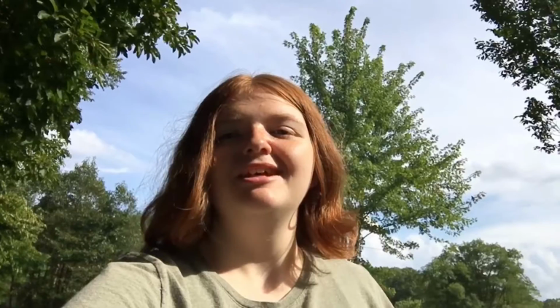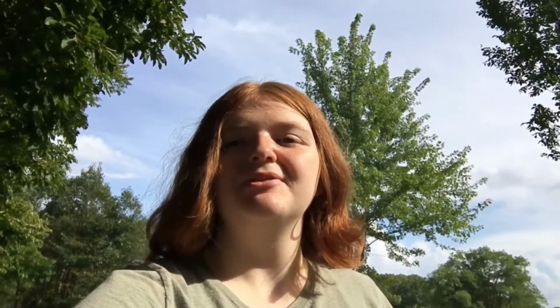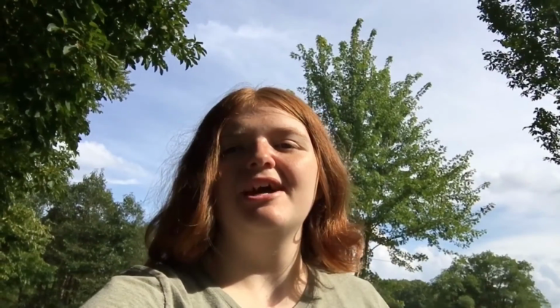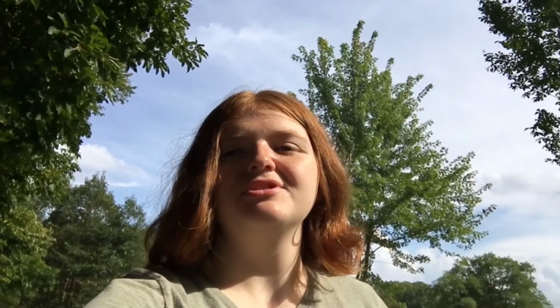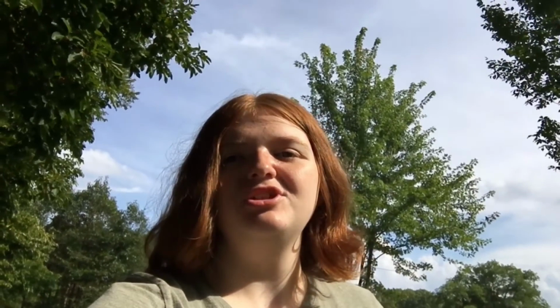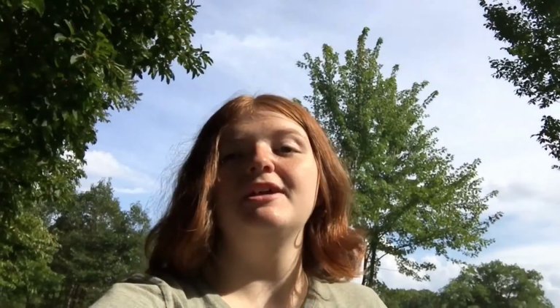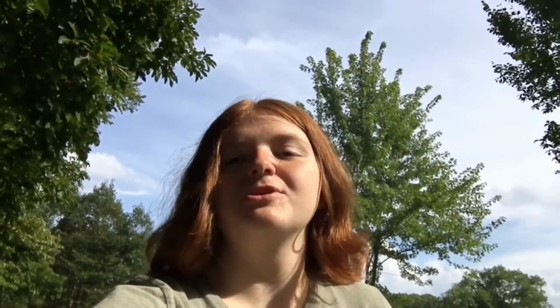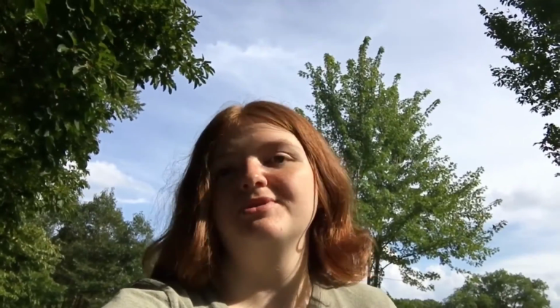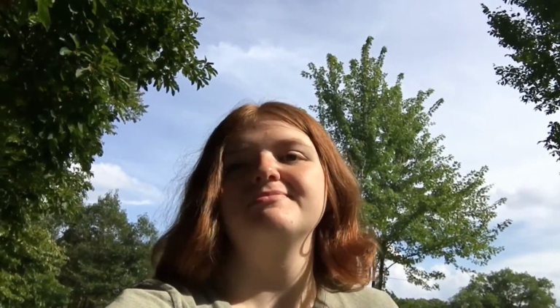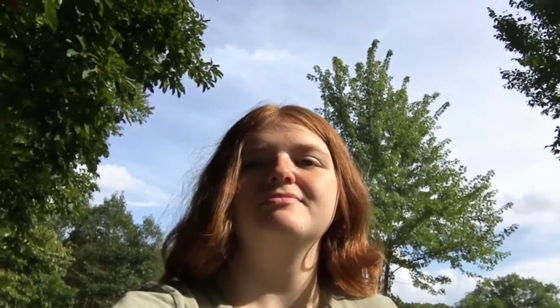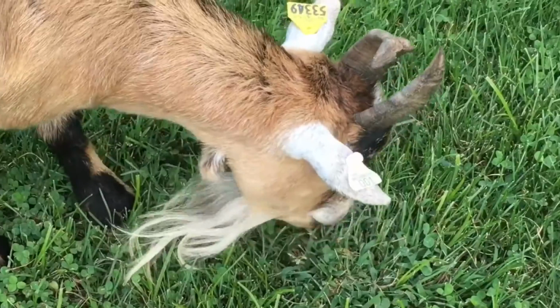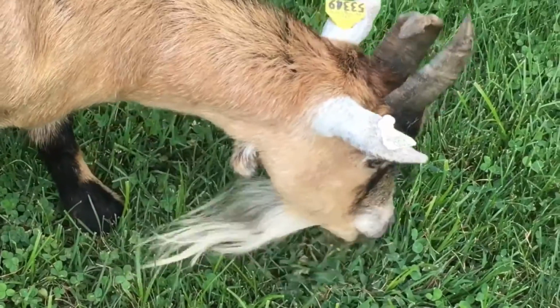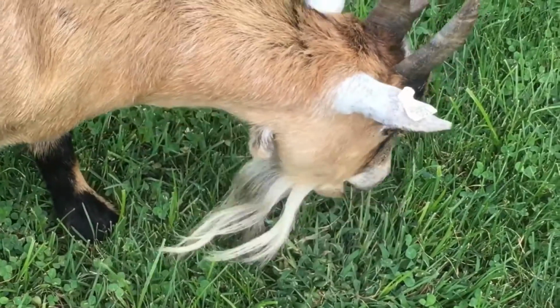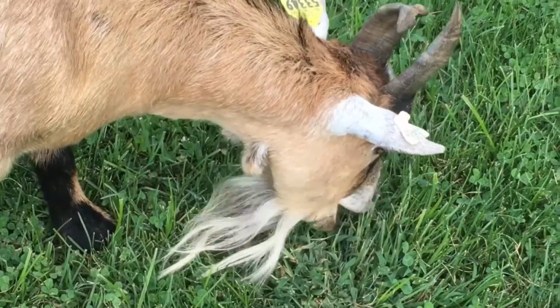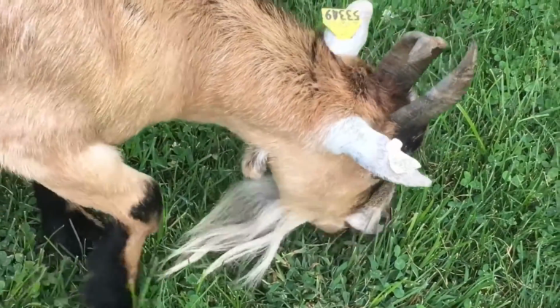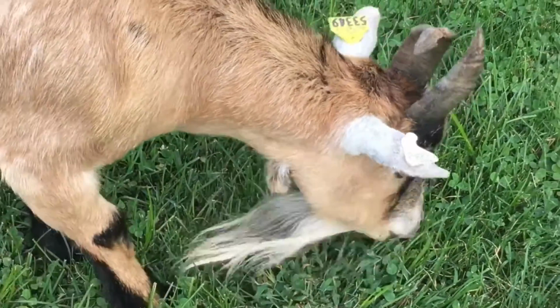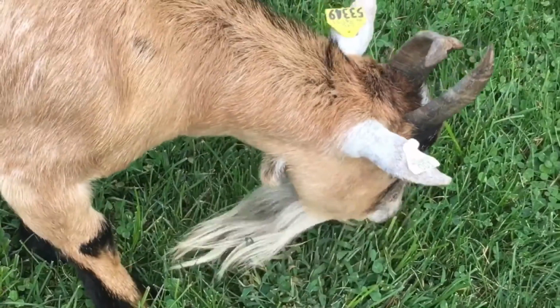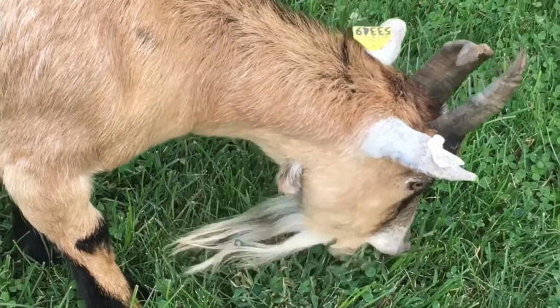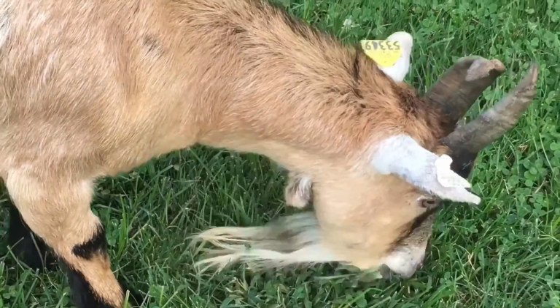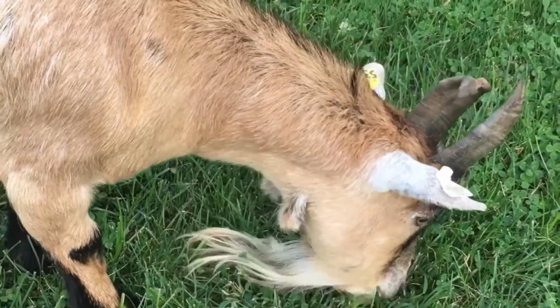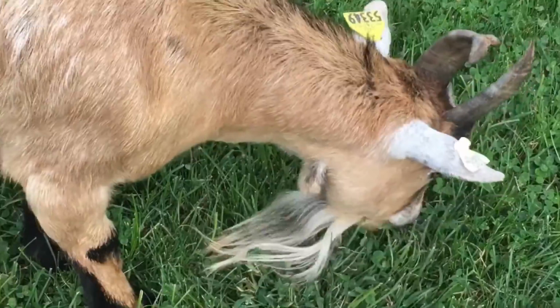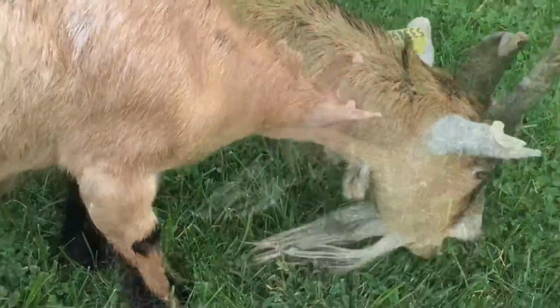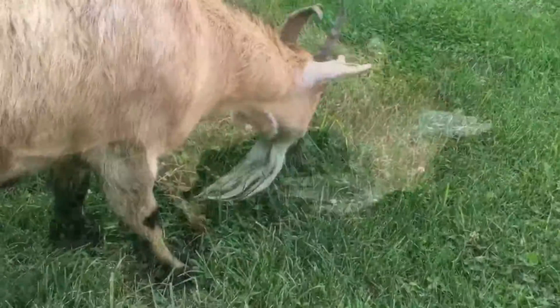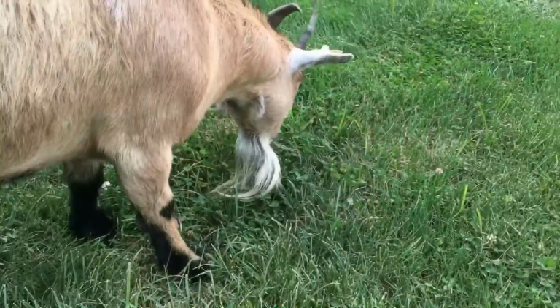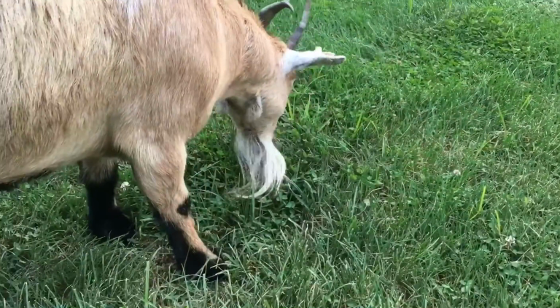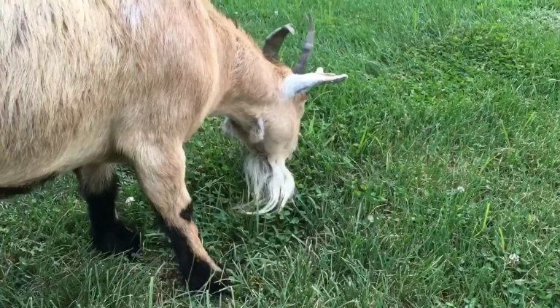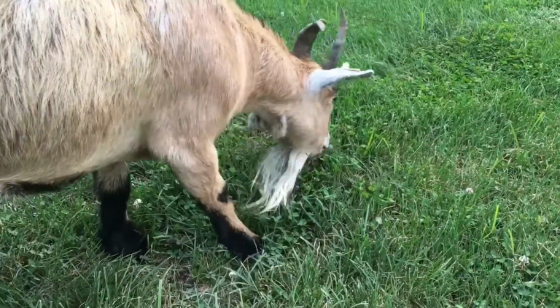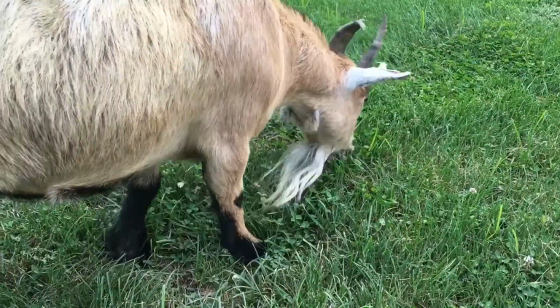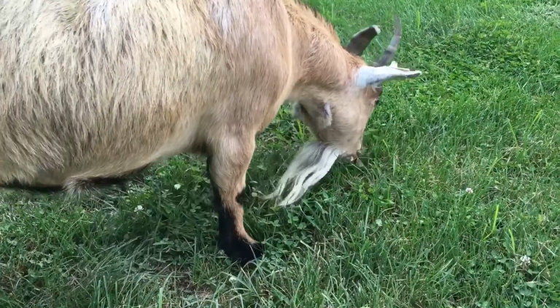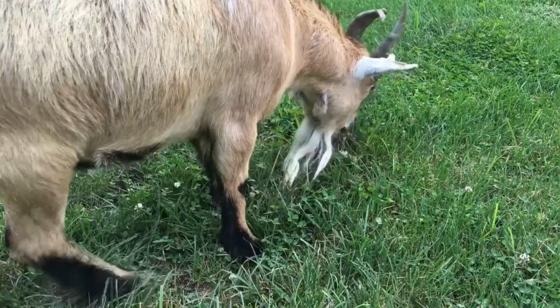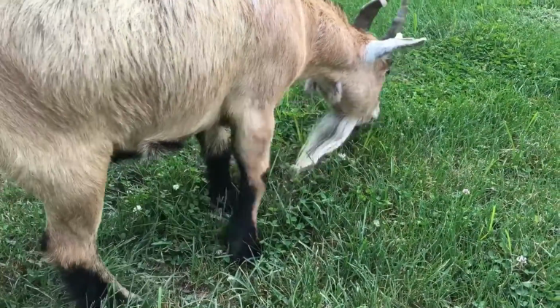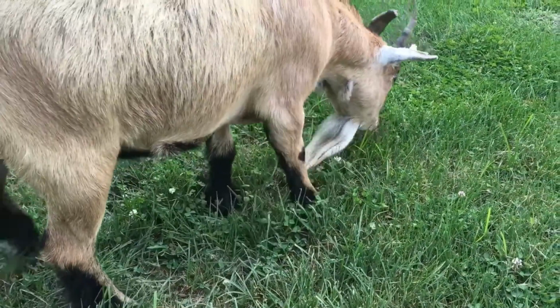It can affect cows, sheep, and of course goats. Hoof rot can cause extreme pain and discomfort for the animal, and if the animal becomes lame, he will have to be put down.